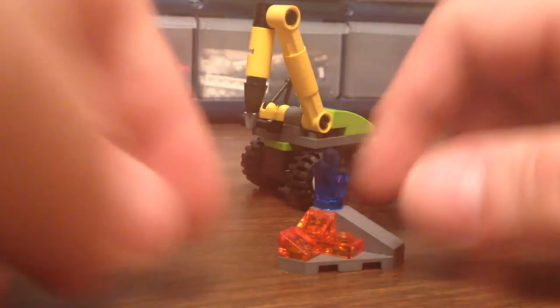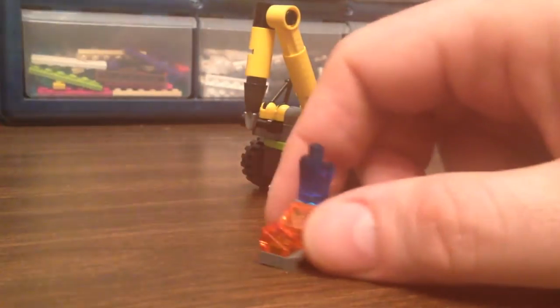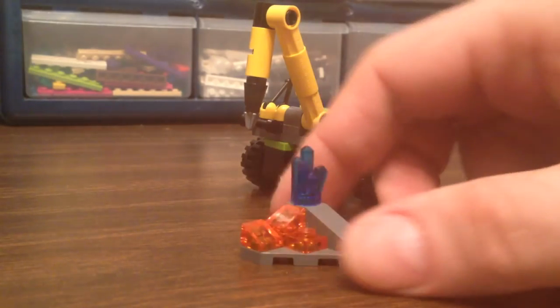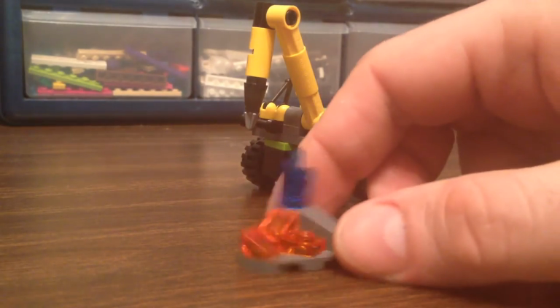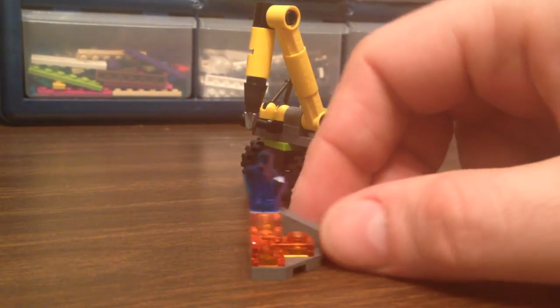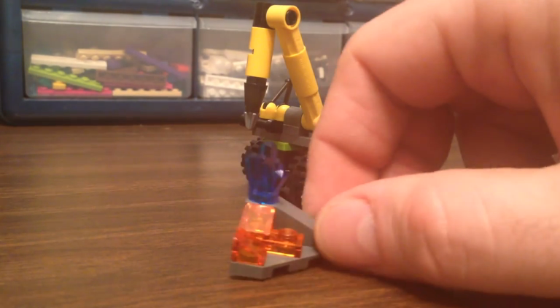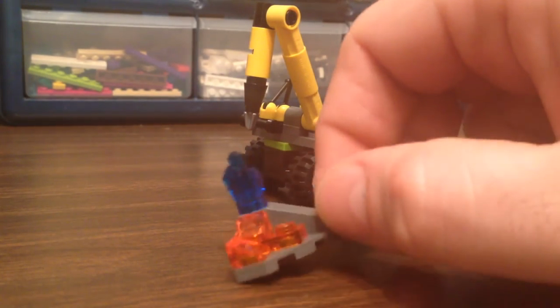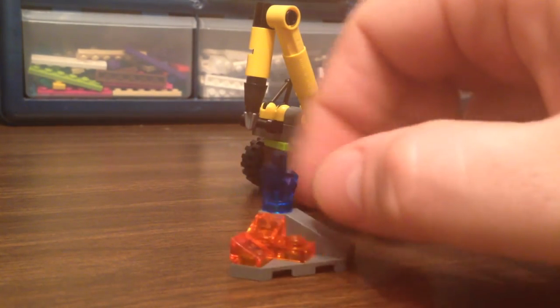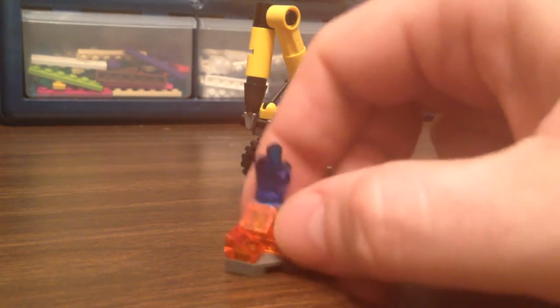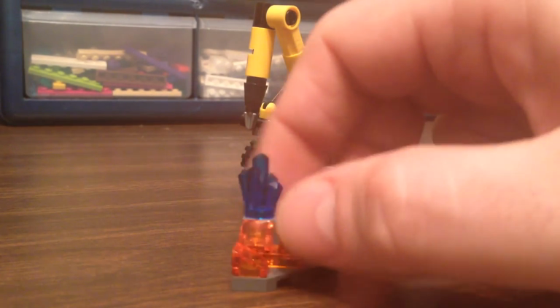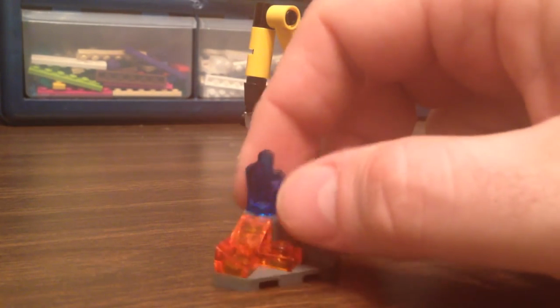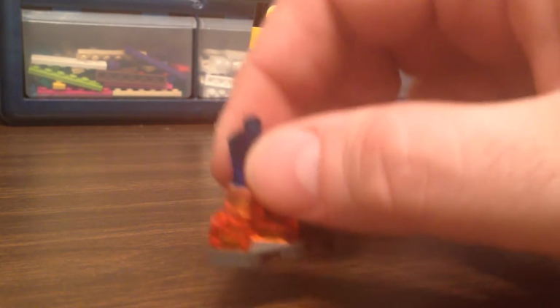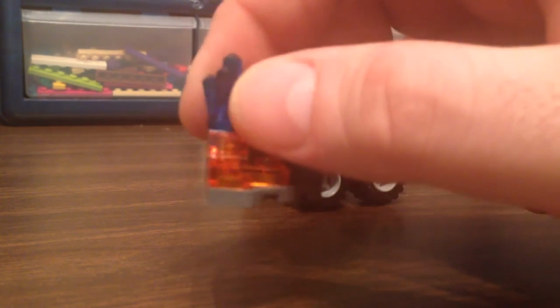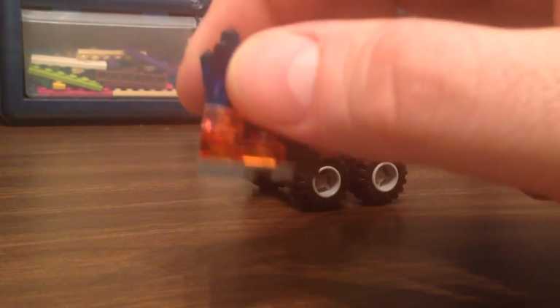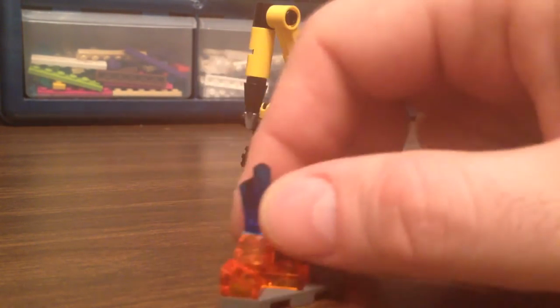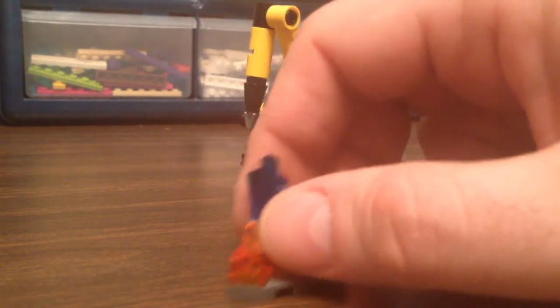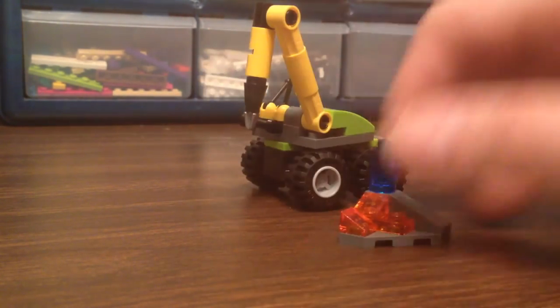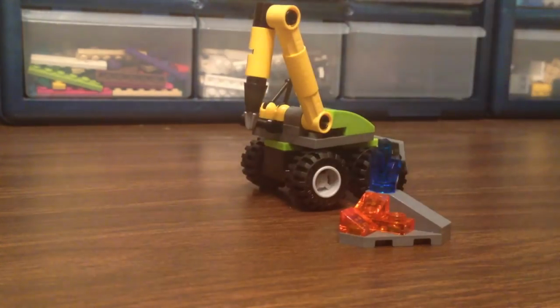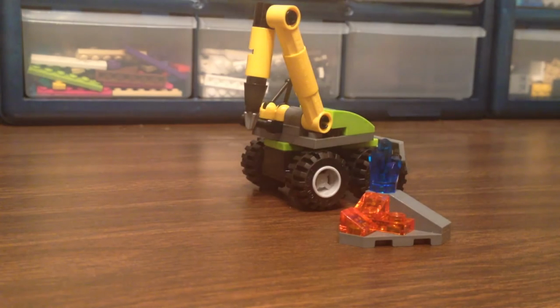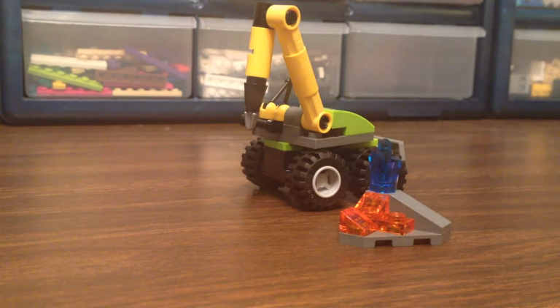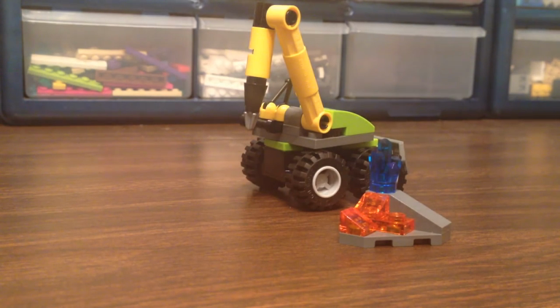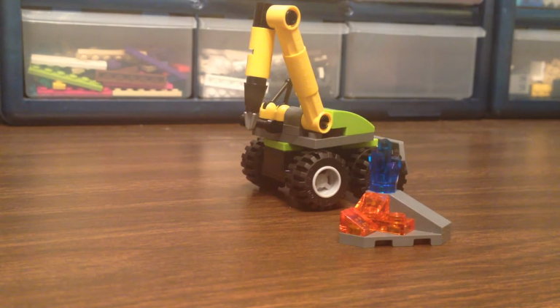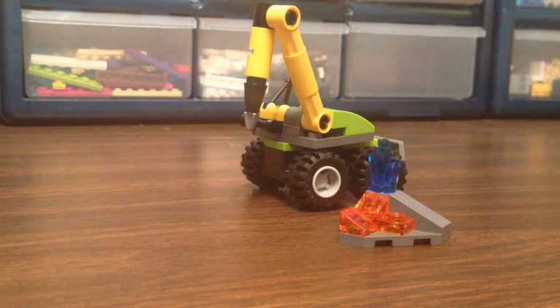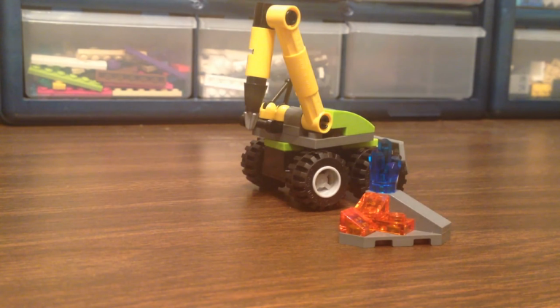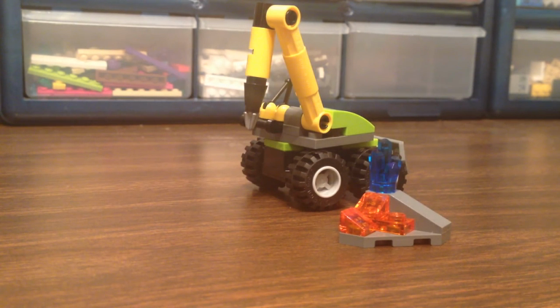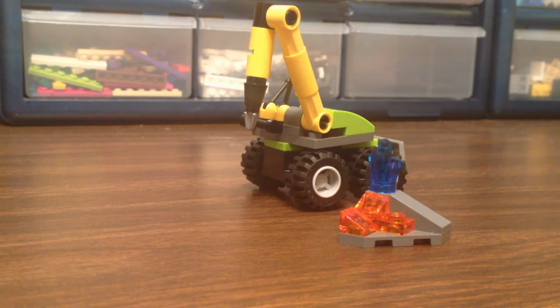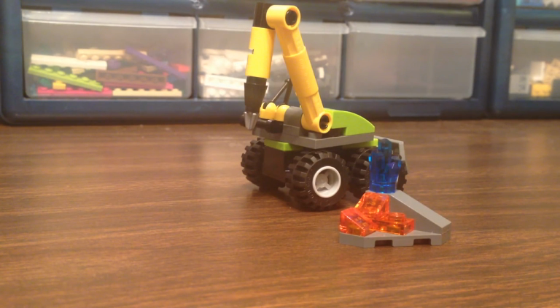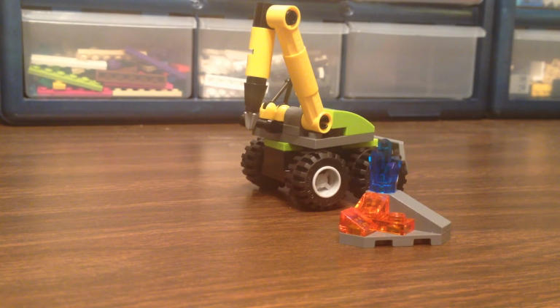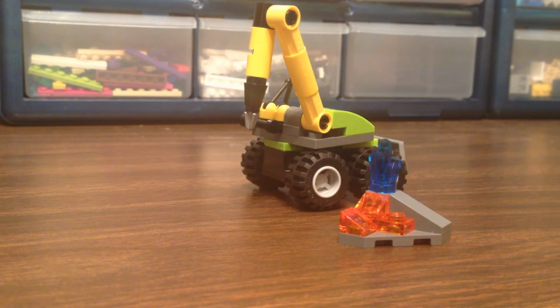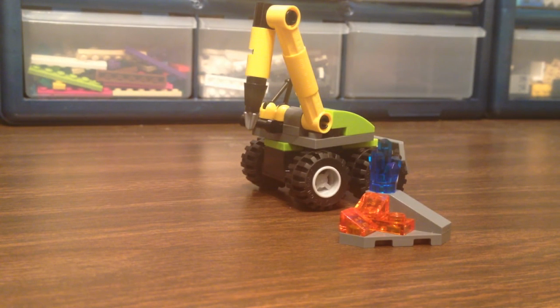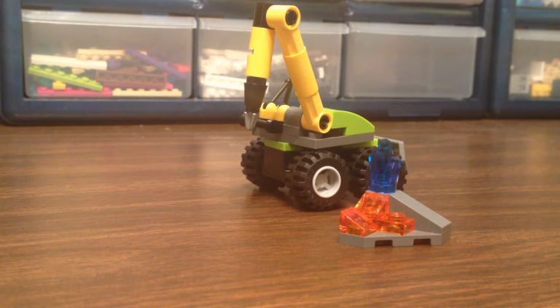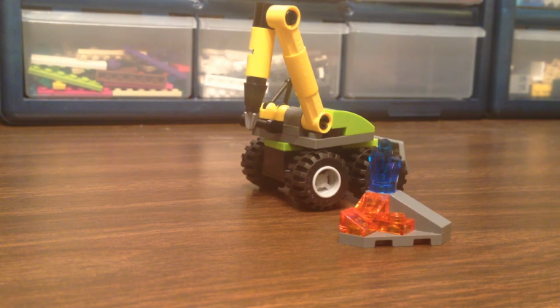Of course she likes the trans diamond piece, or whatever that is. And the translucent cheese slopes — she's a big fan of those.